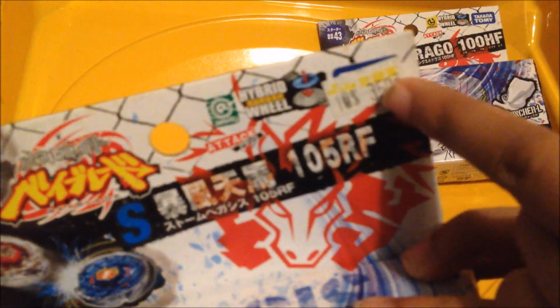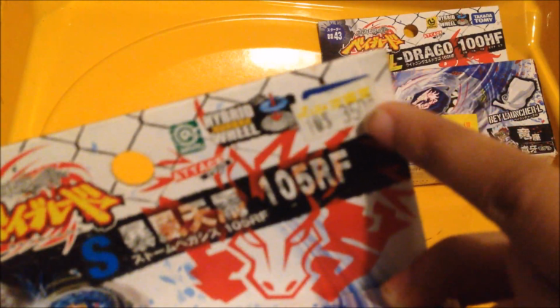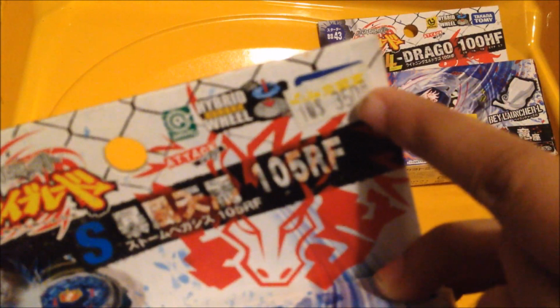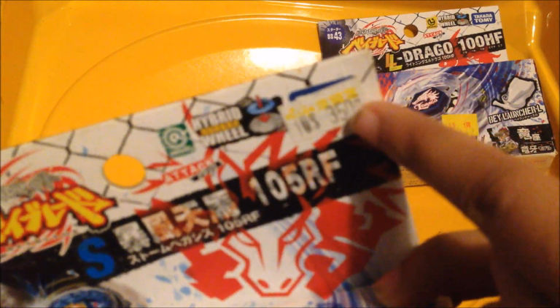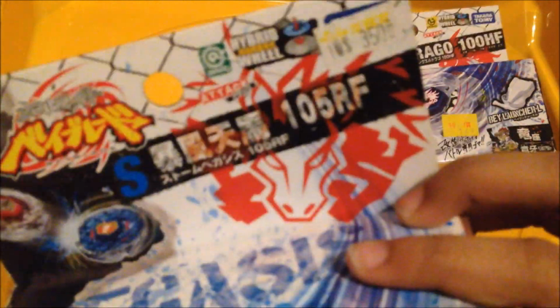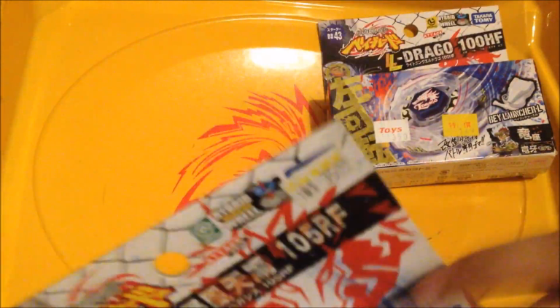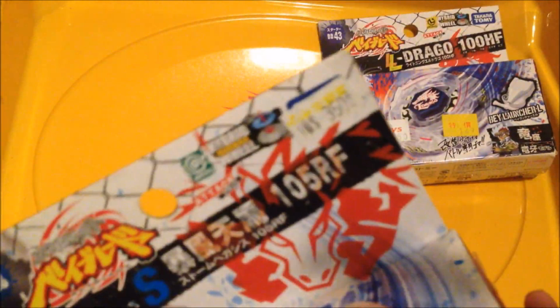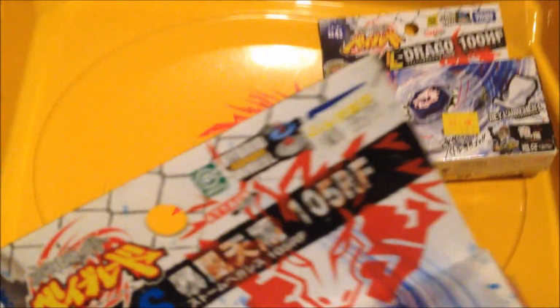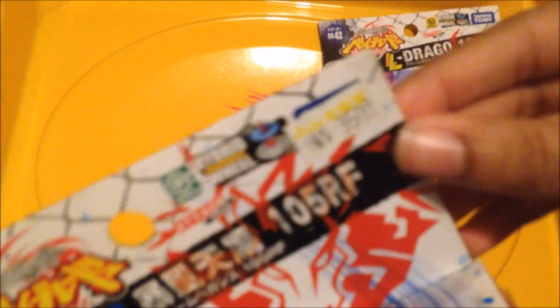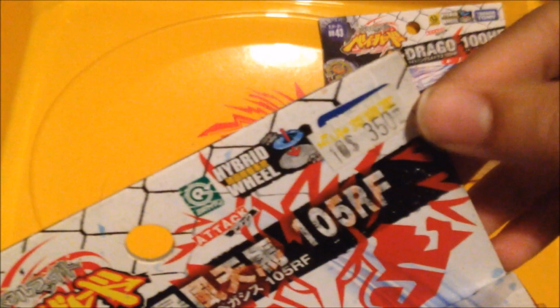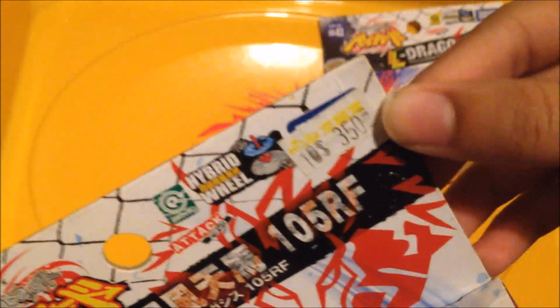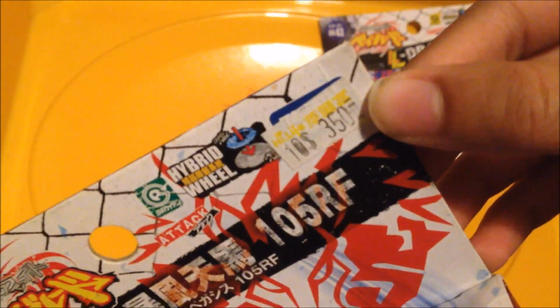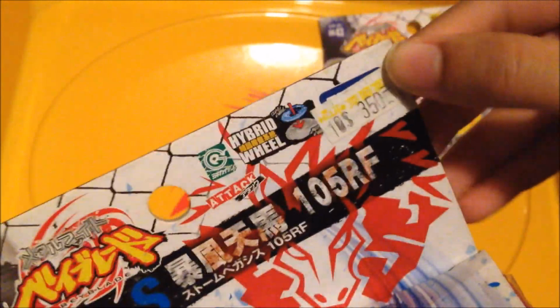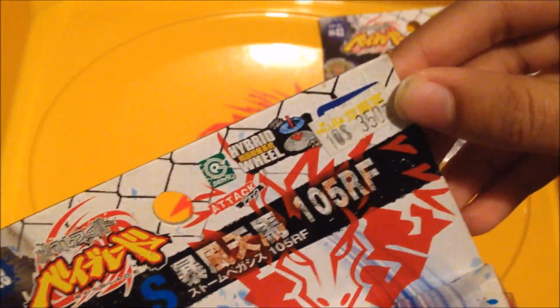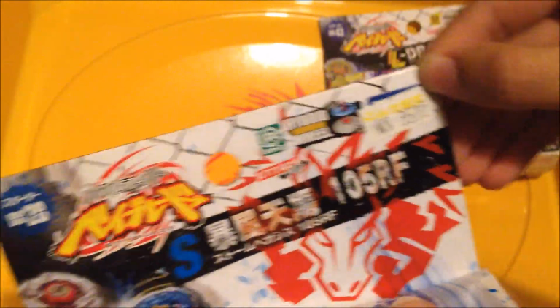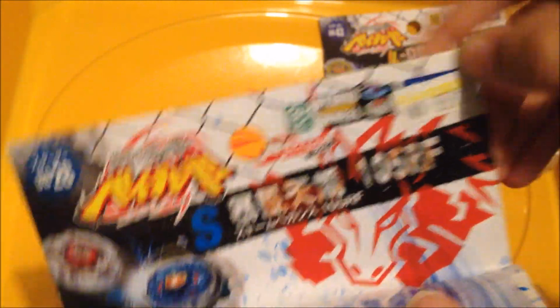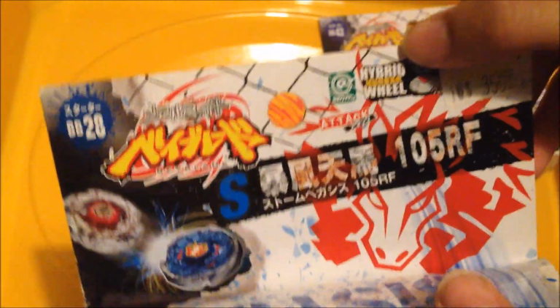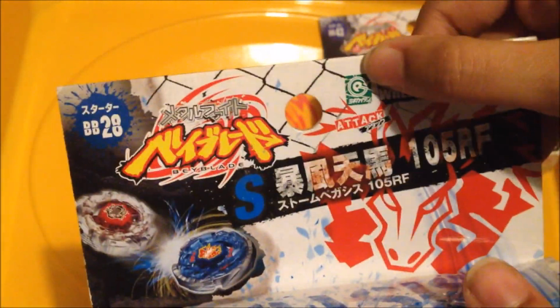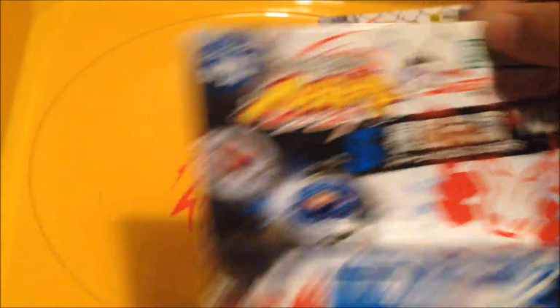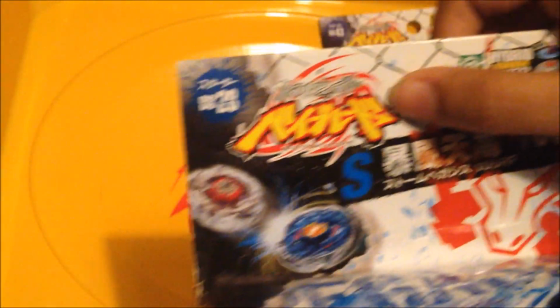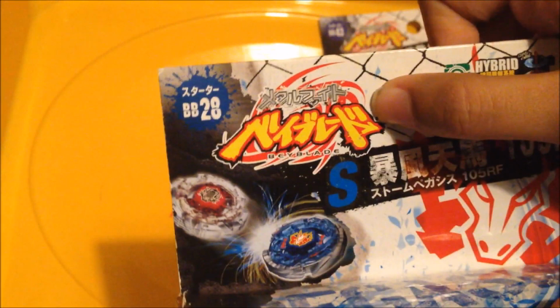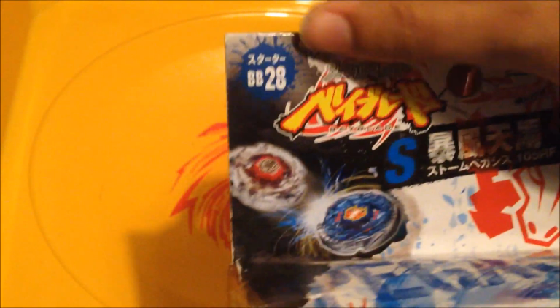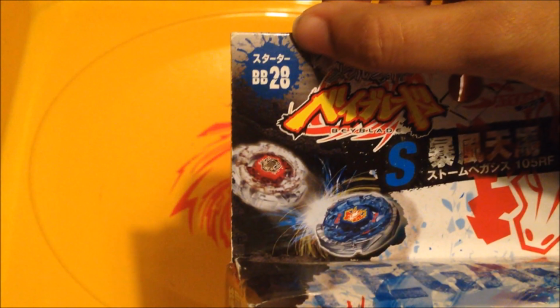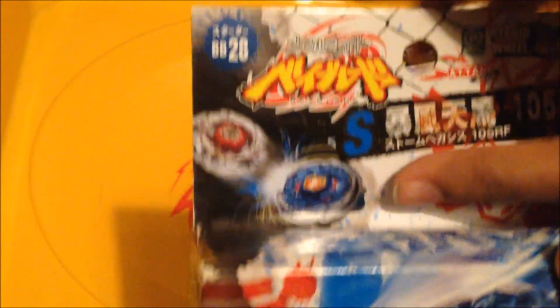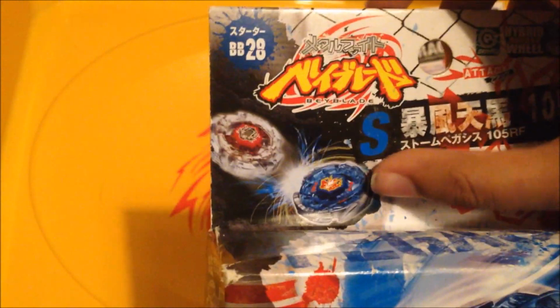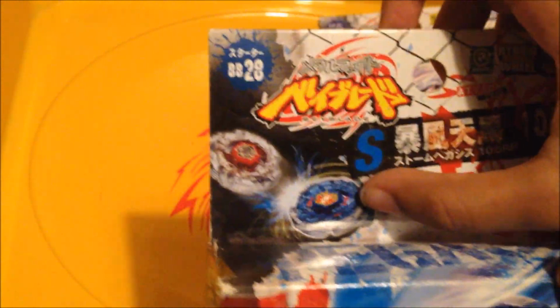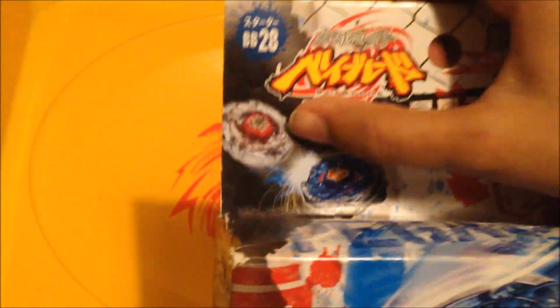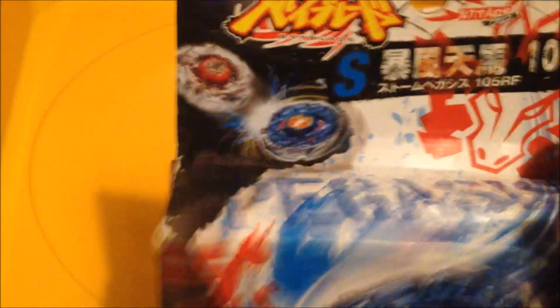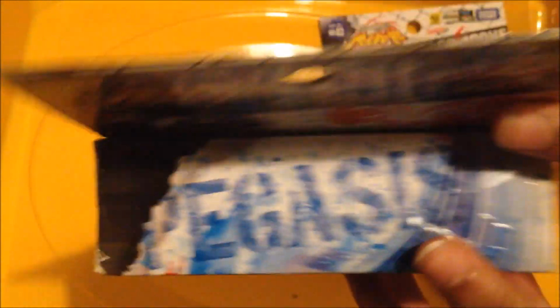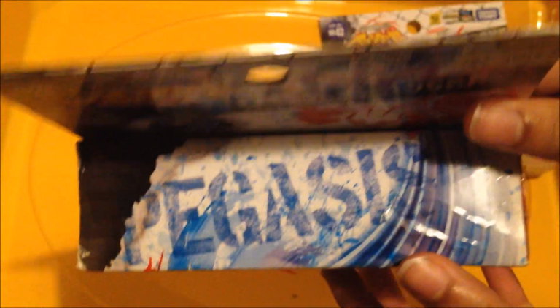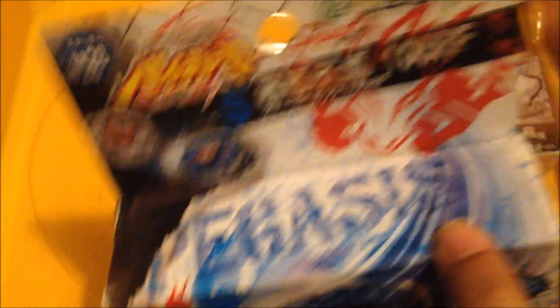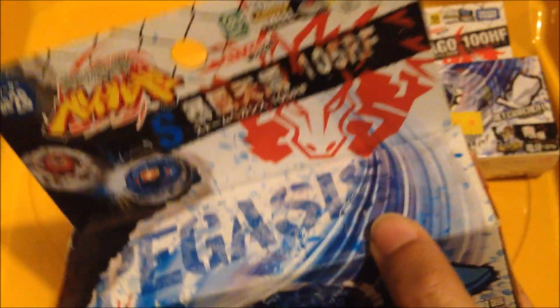Covered by this price sticker — I don't know why — it's in Hong Kong dollars, ignore it, $3.50, too much, whatever. Takara Tomy, hybrid wheel, right spin, metal-fied Beyblade logo, BB28, Storm Pegasus and Dark Wolf in a battle of each other.